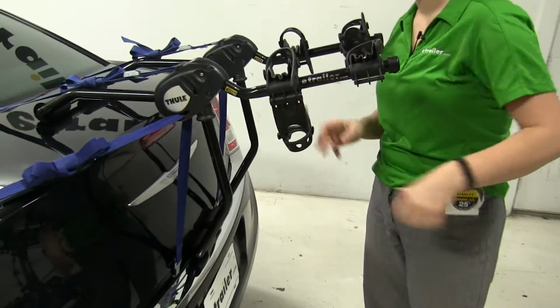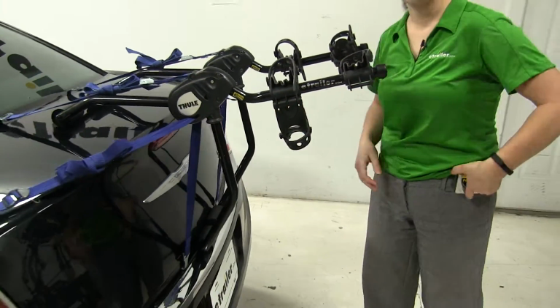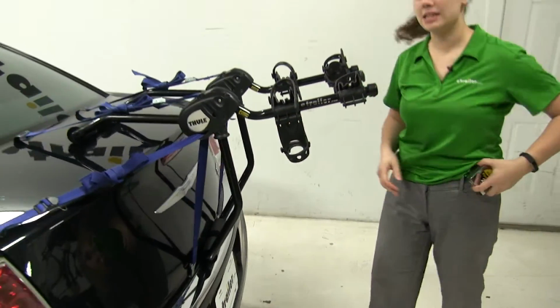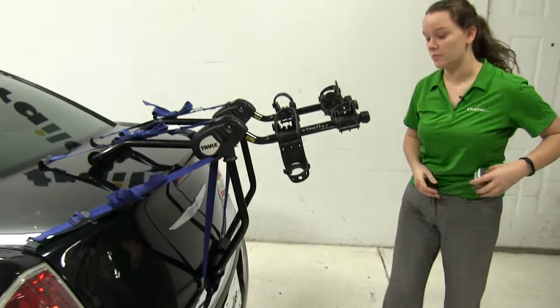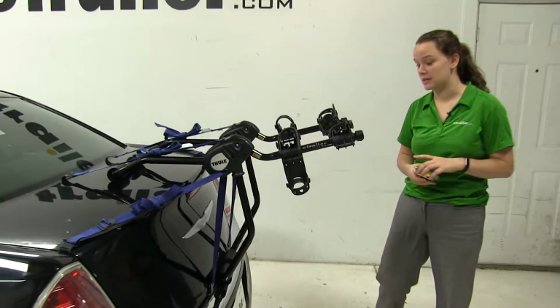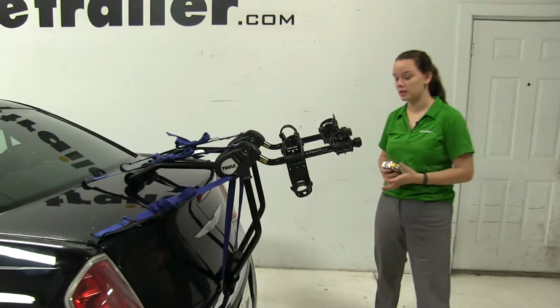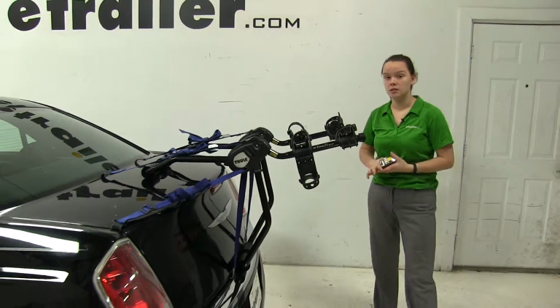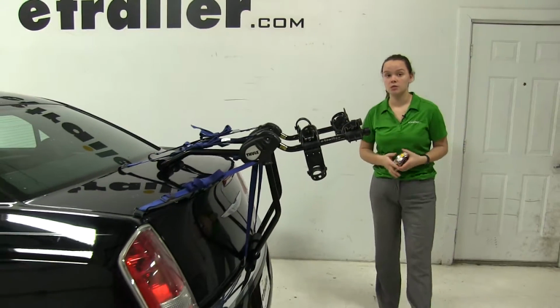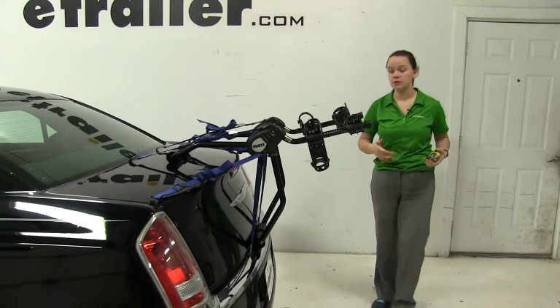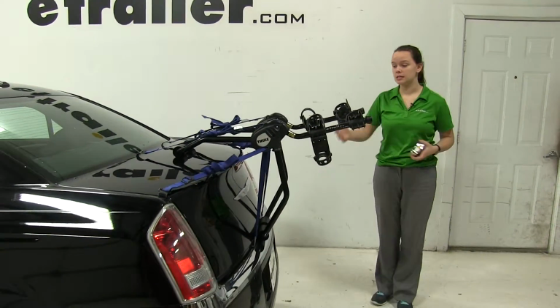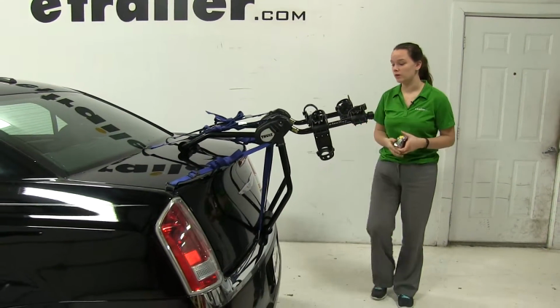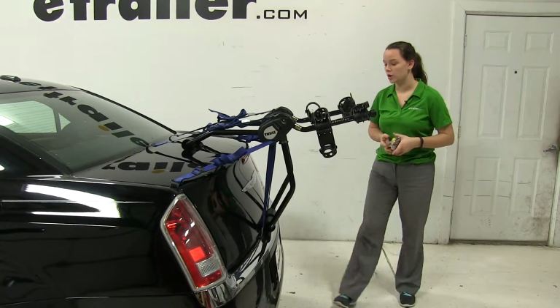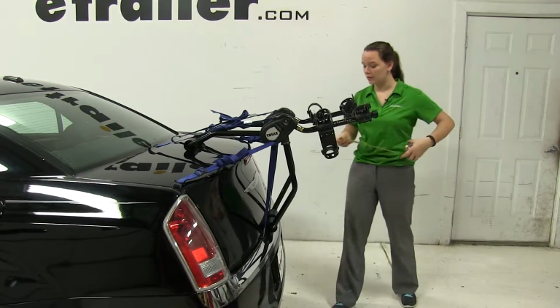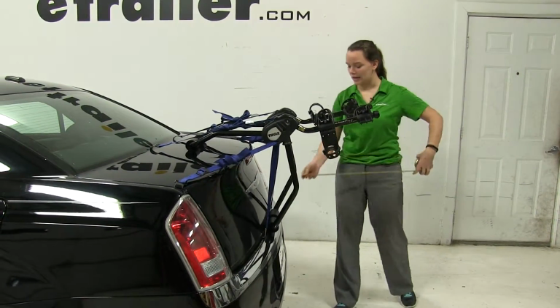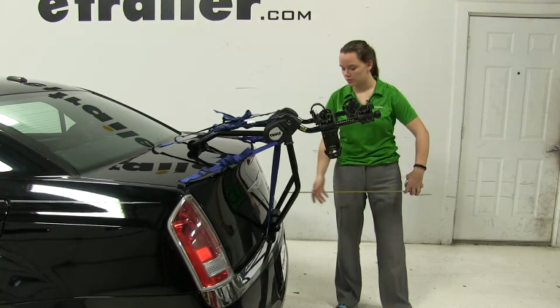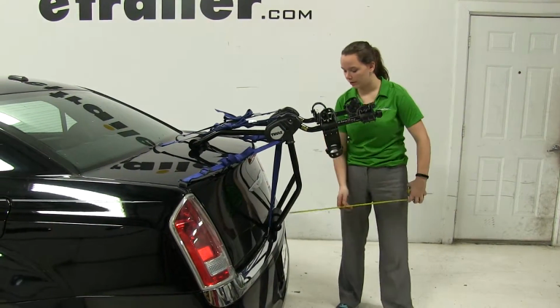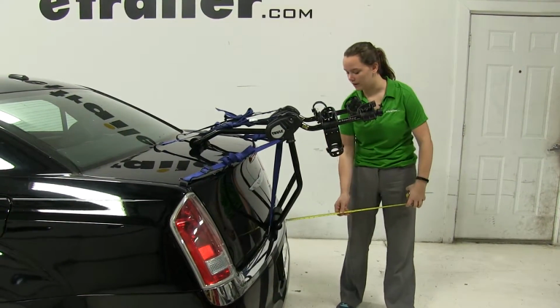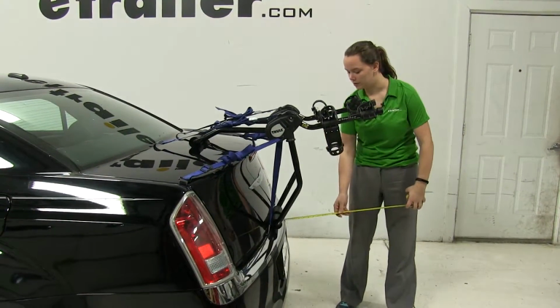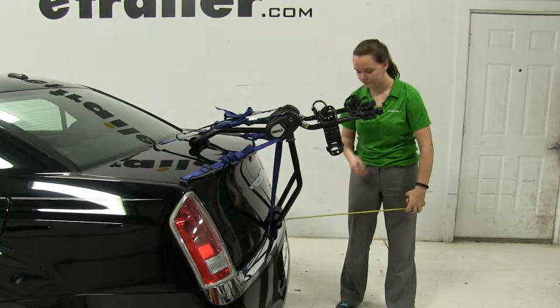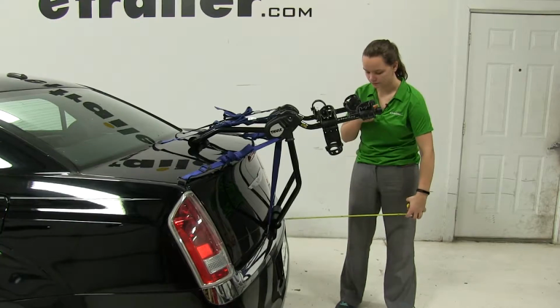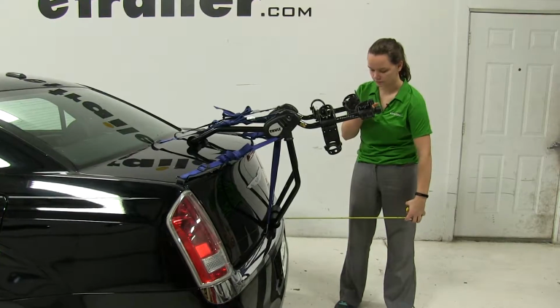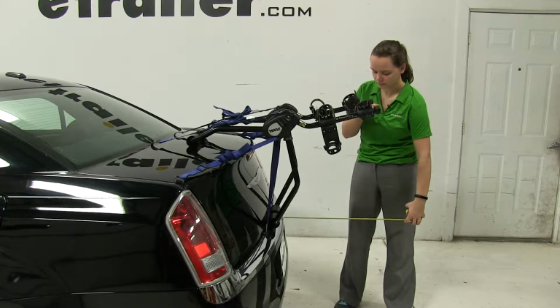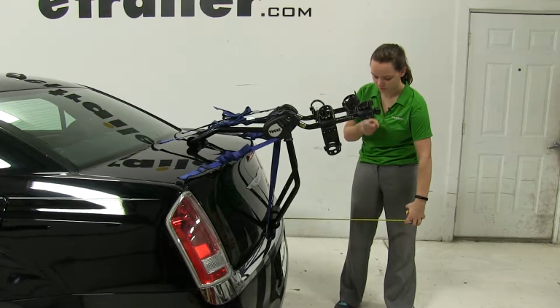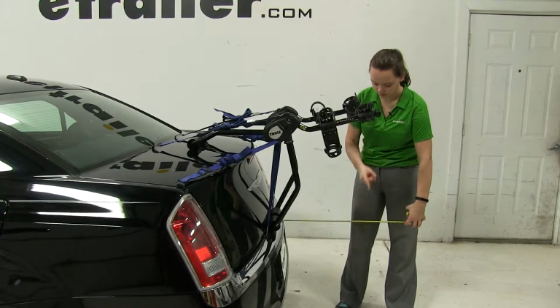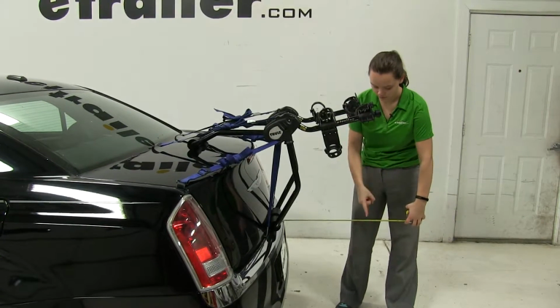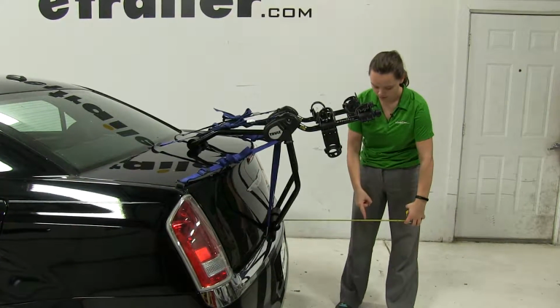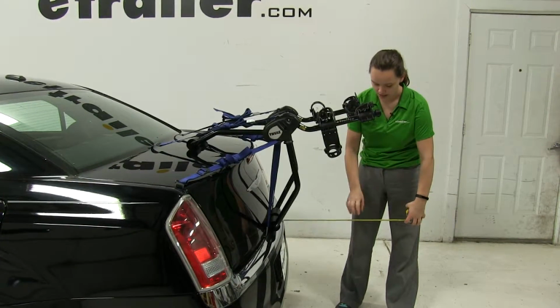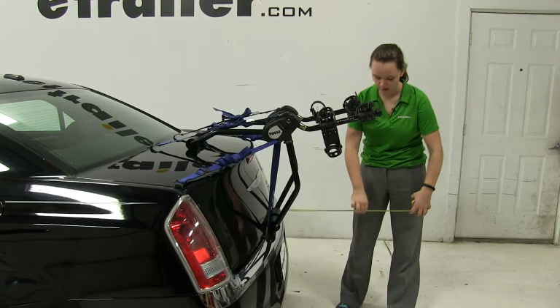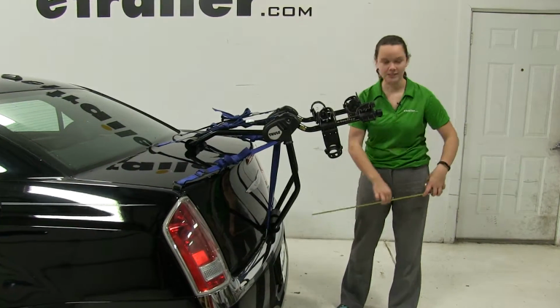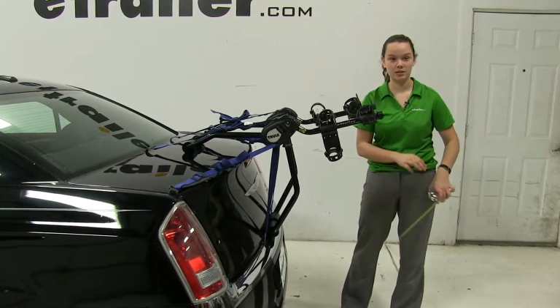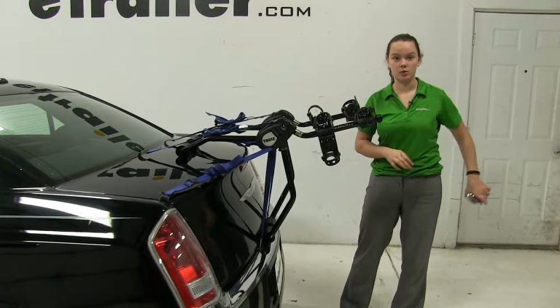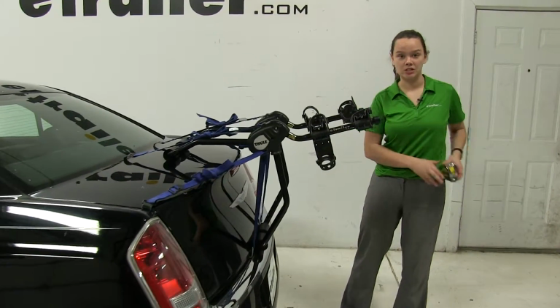Now we'll take a few measurements here. Our first one is going to be overall what we're adding to our vehicle — it's going to be about 17 and a quarter inches.